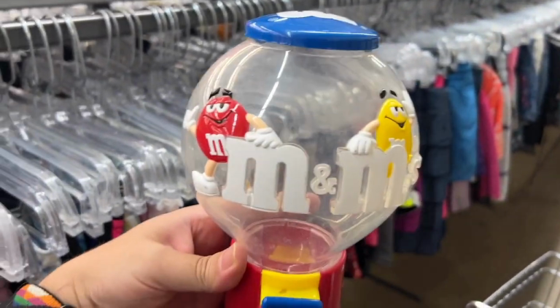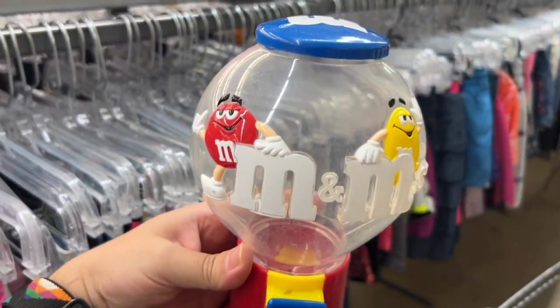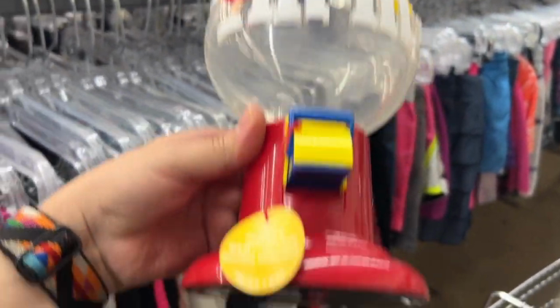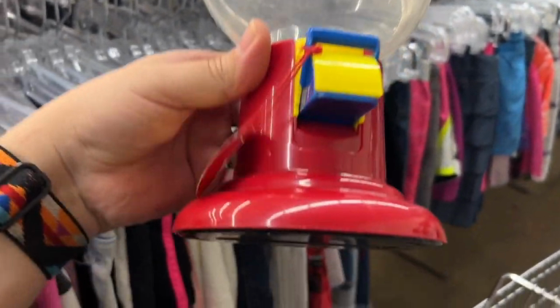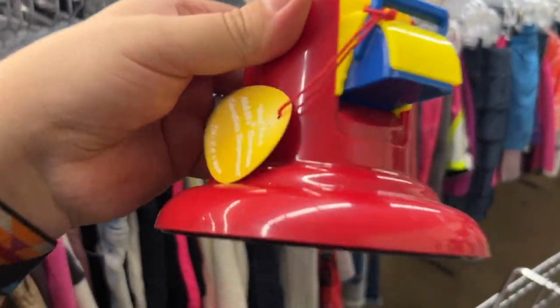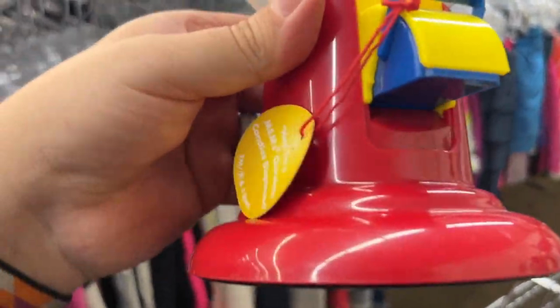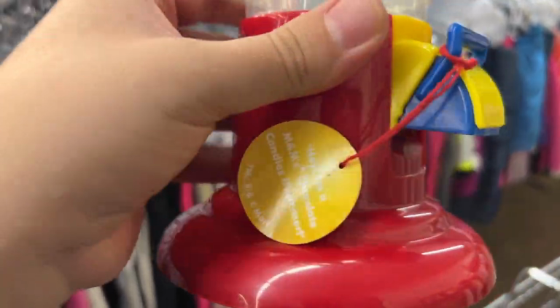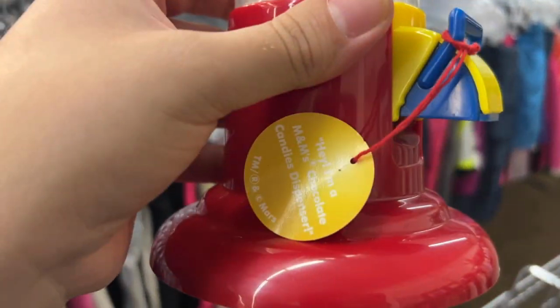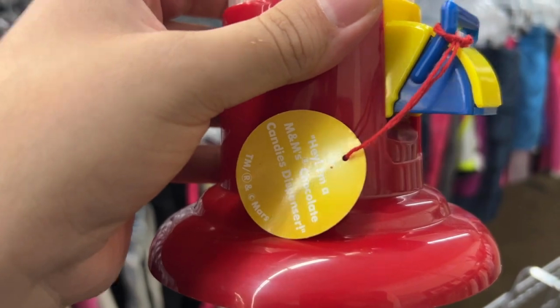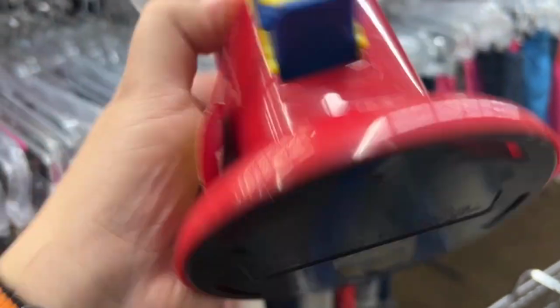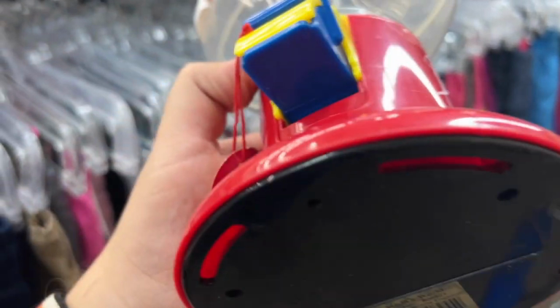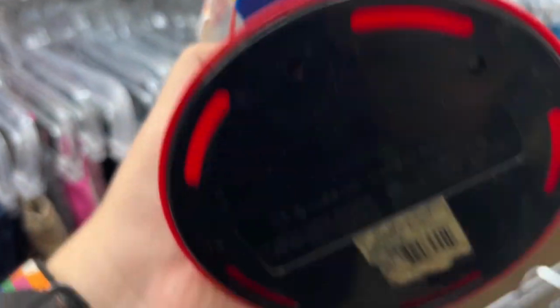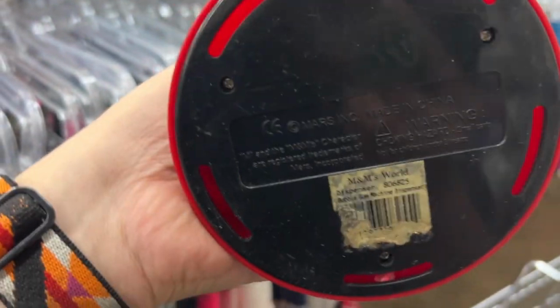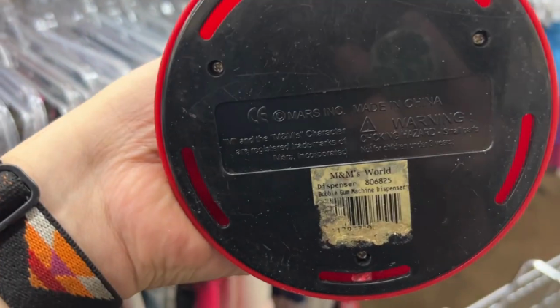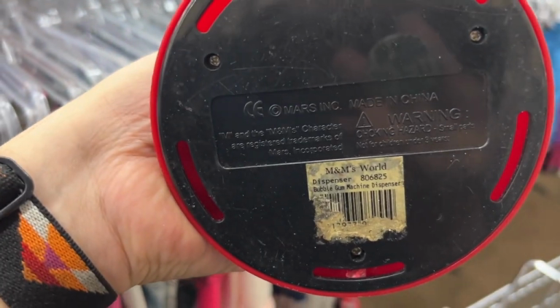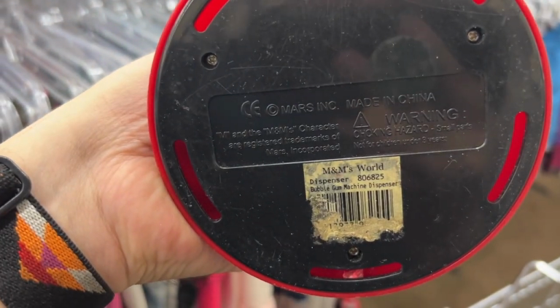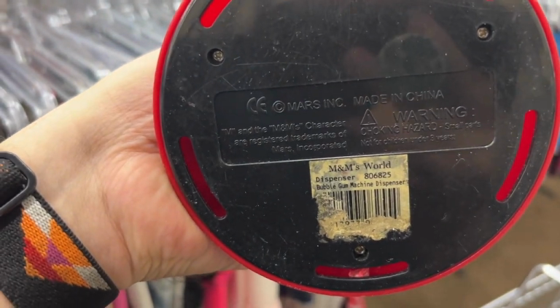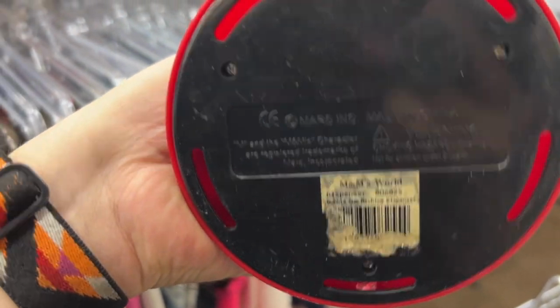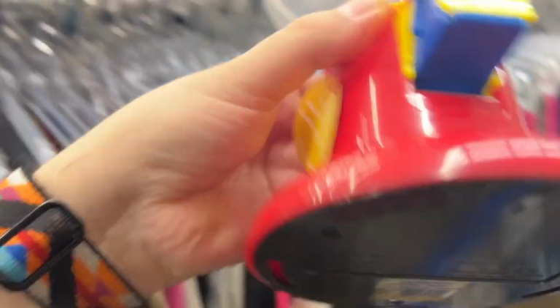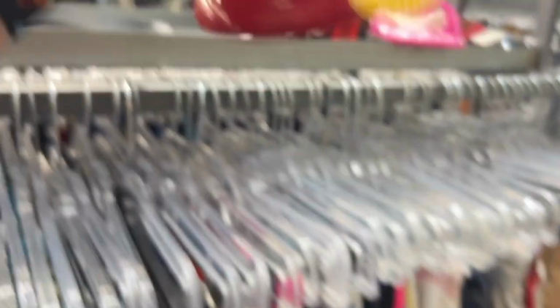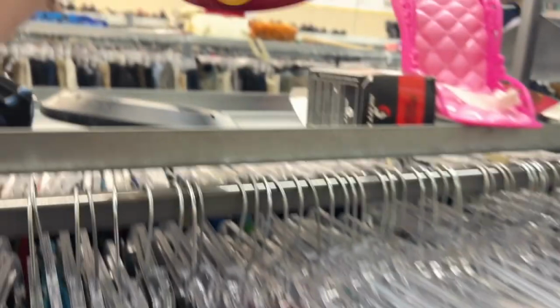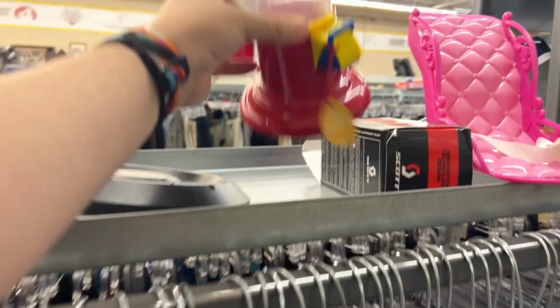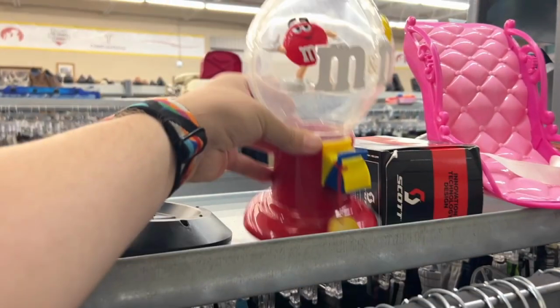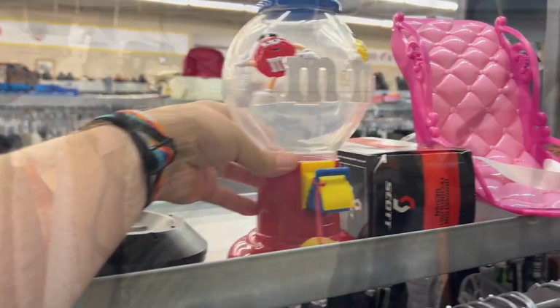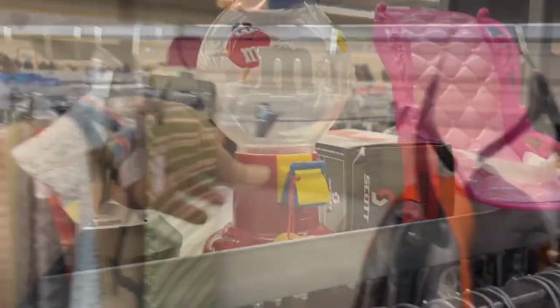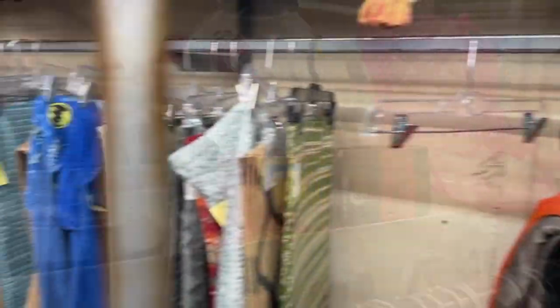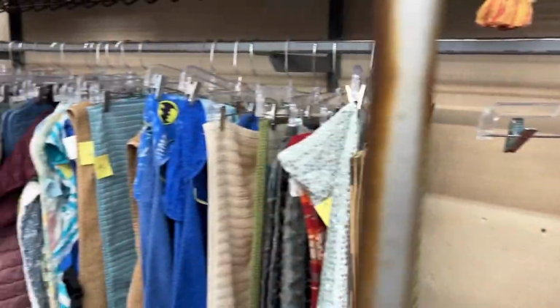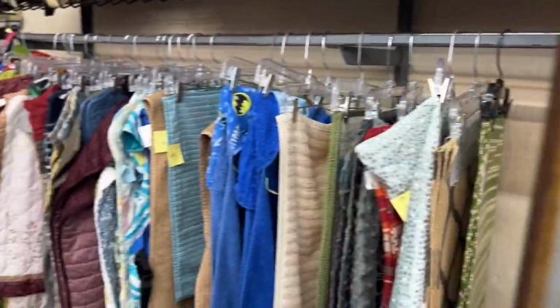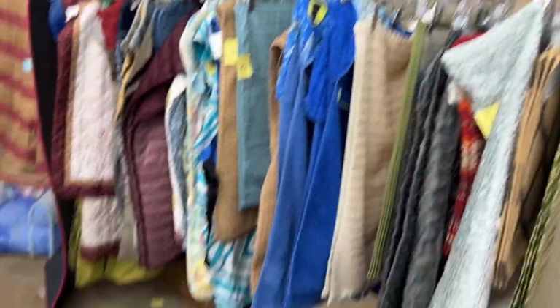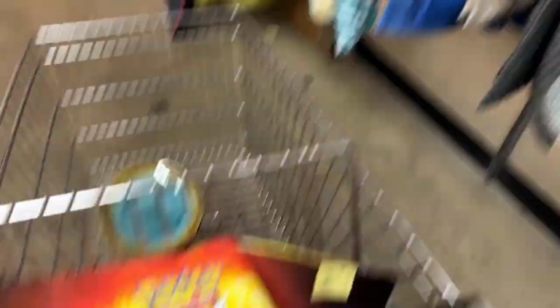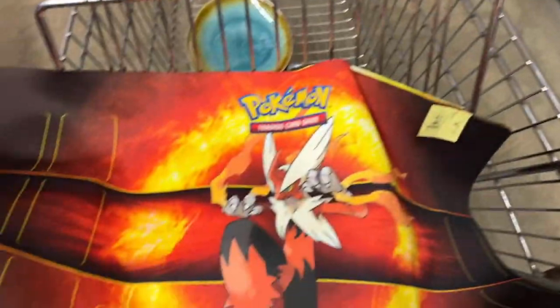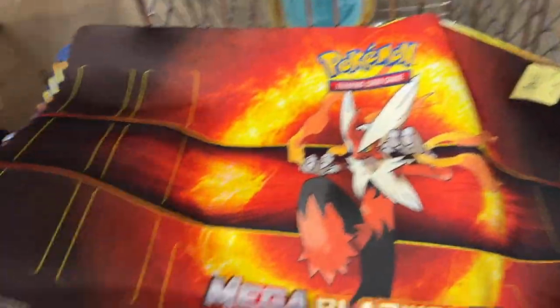I believe they were from Rose Art. Andrew and I had these when we were little. We also had a gumball collection, and this M&M dispenser was just so nostalgic — I had to put it back though.